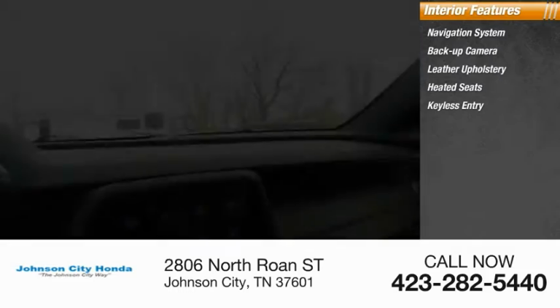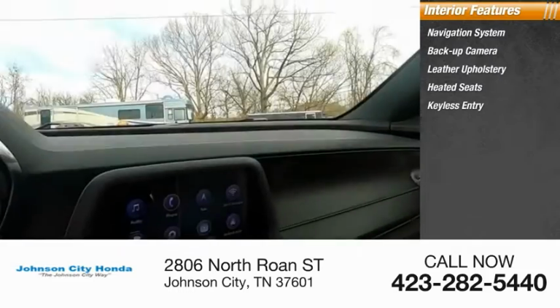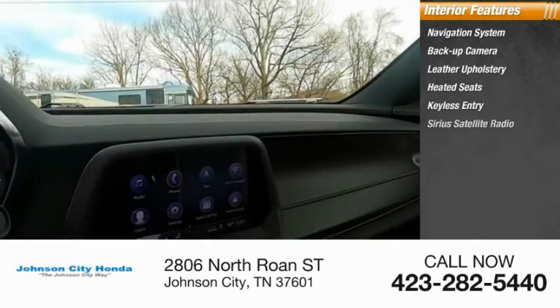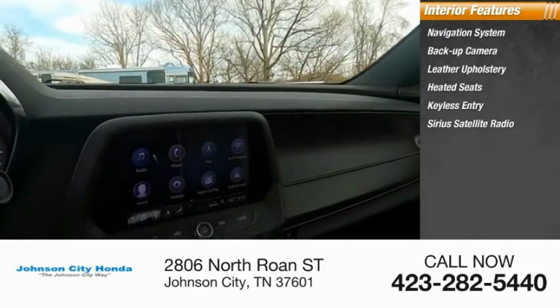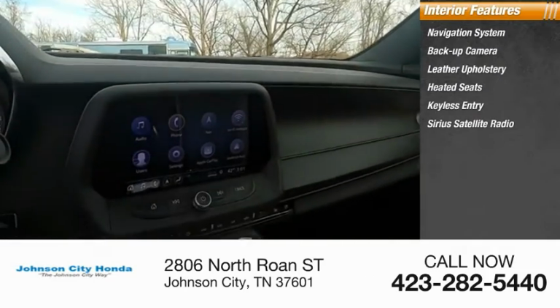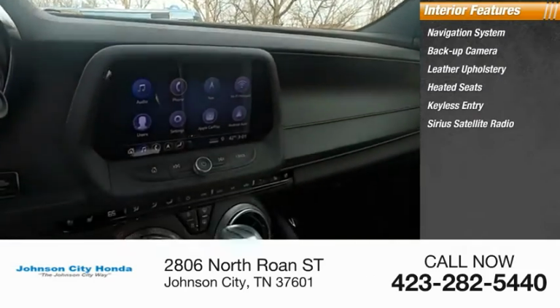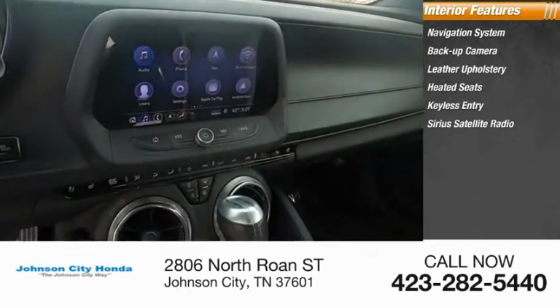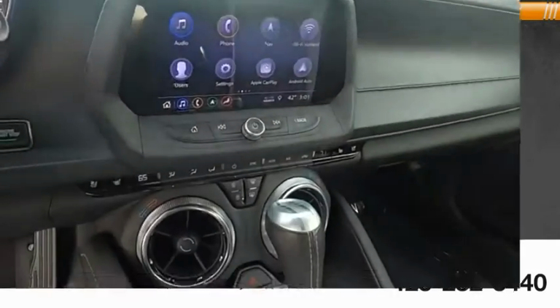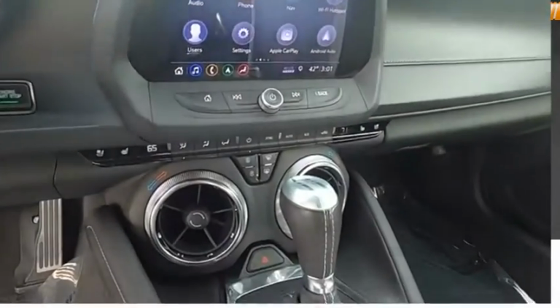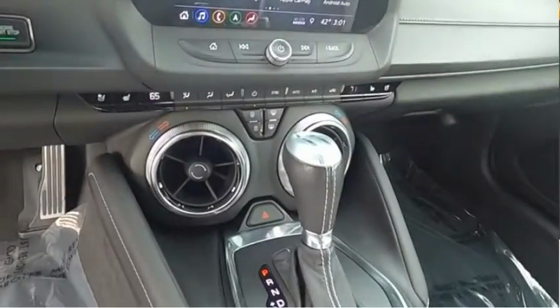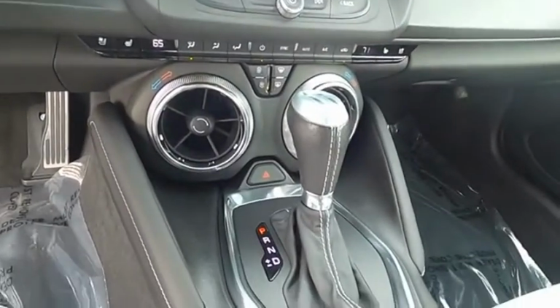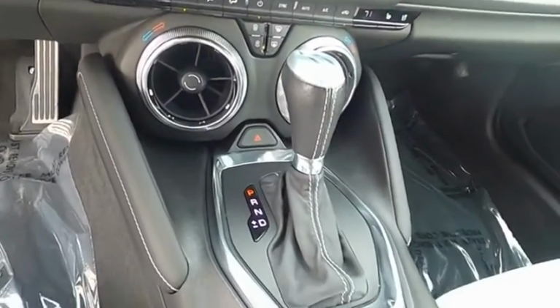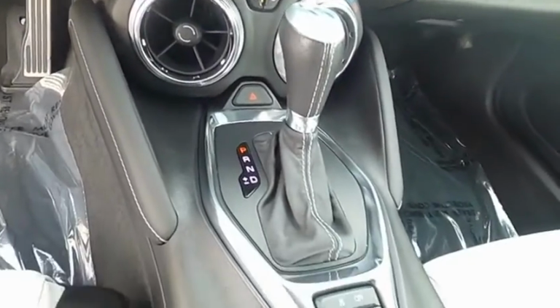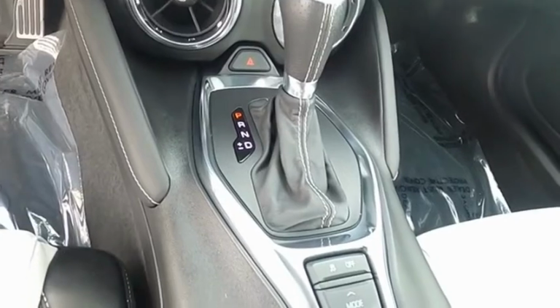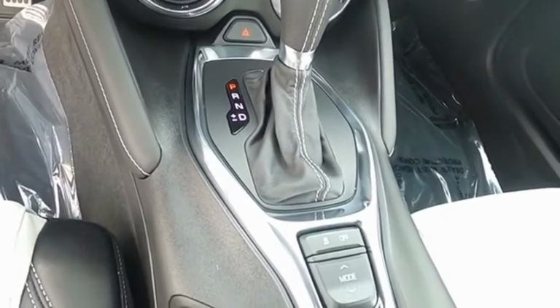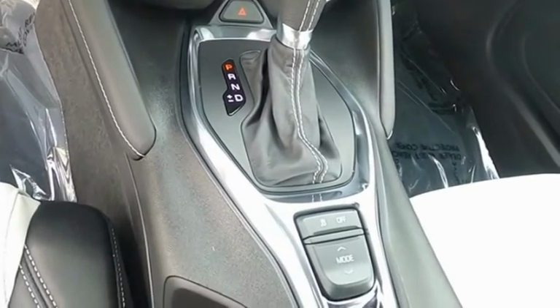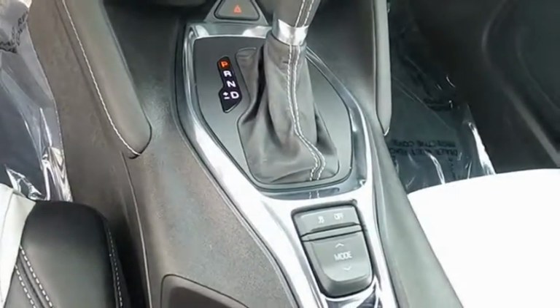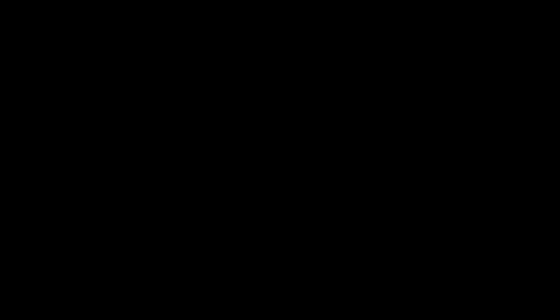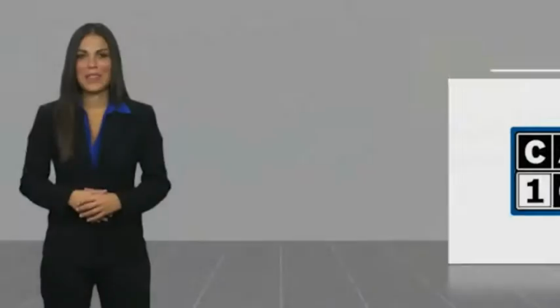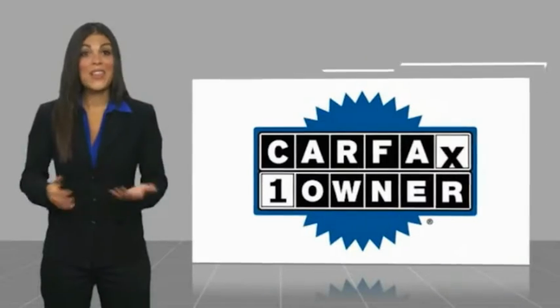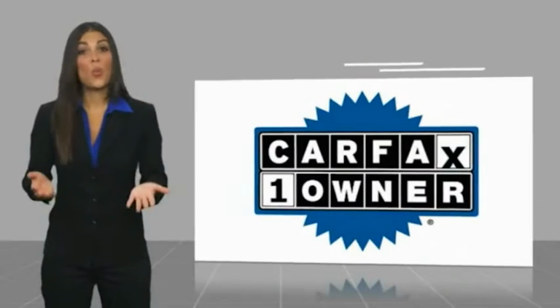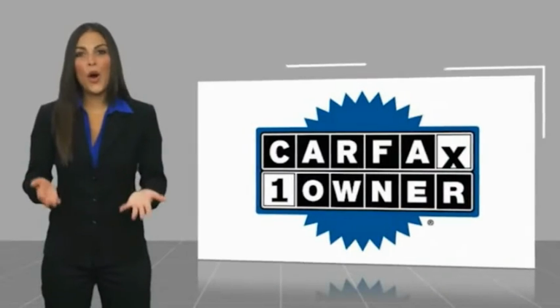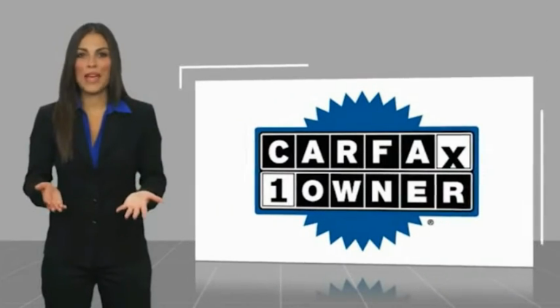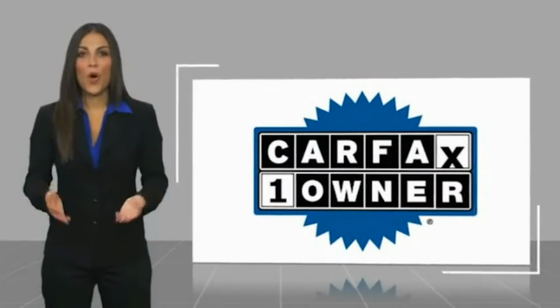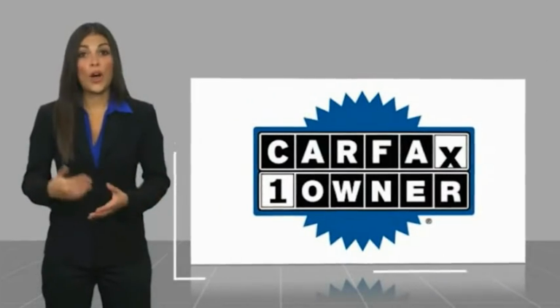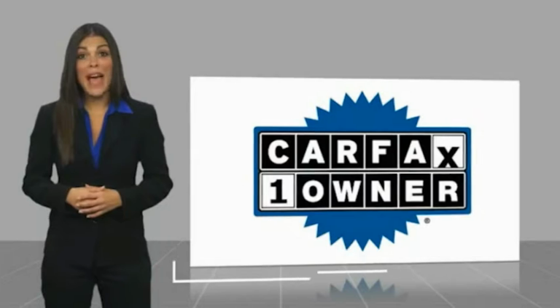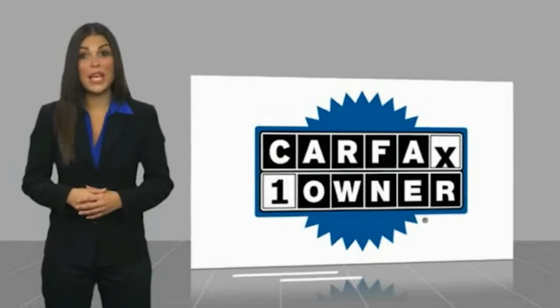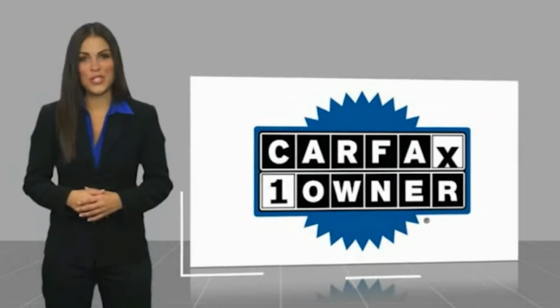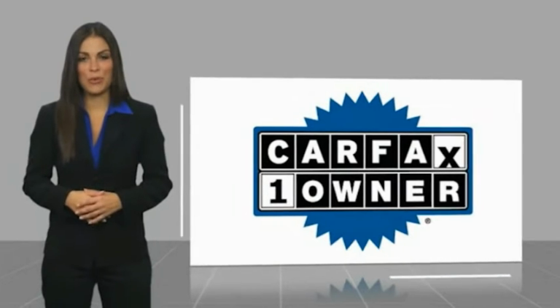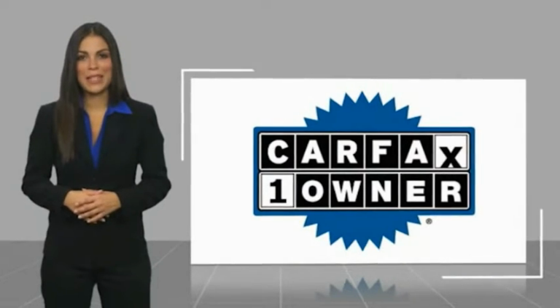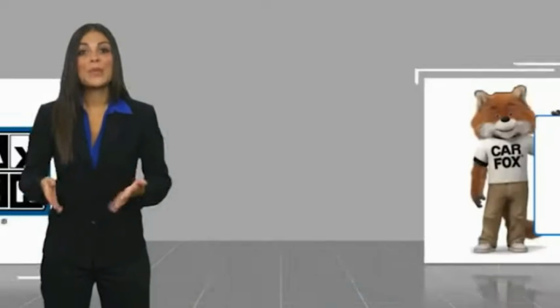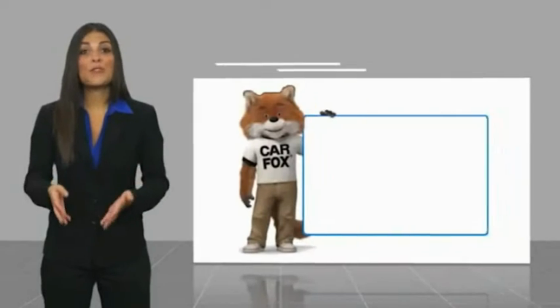Inside you'll find a navigation system, backup camera, leather upholstery, heated seats, keyless entry, and SiriusXM satellite radio.